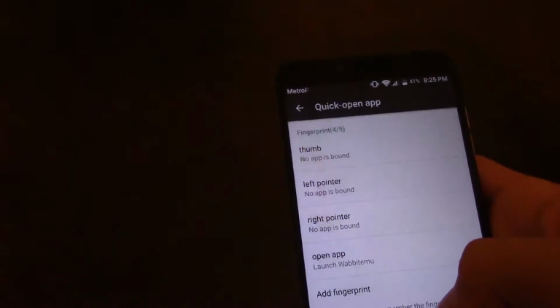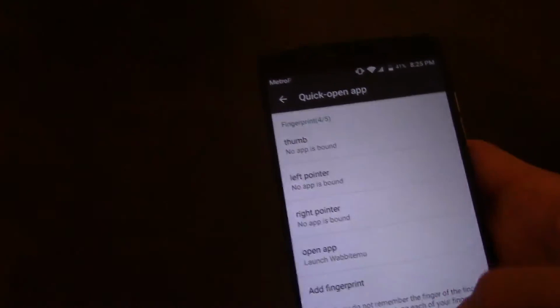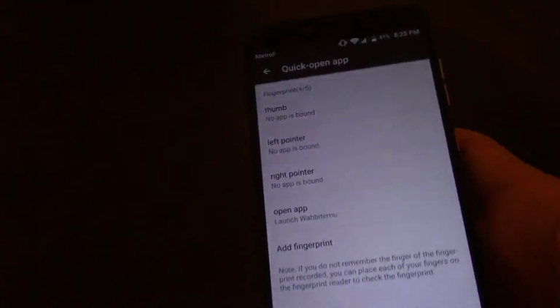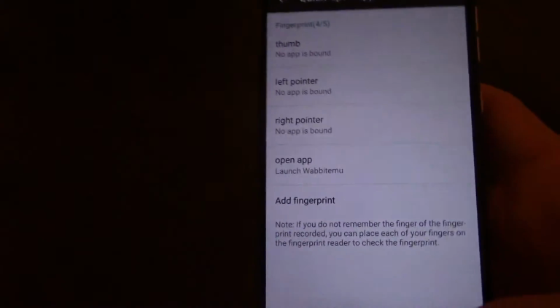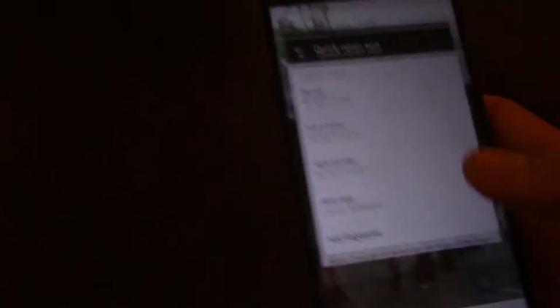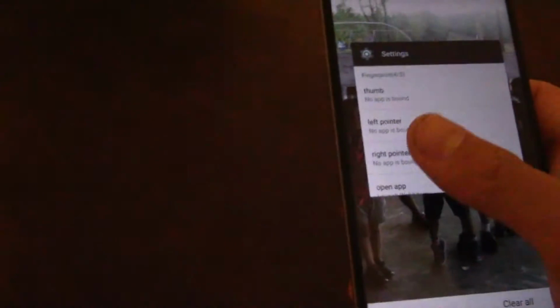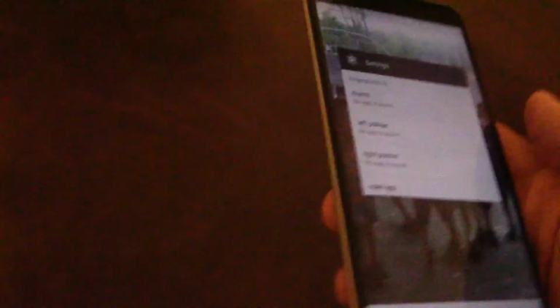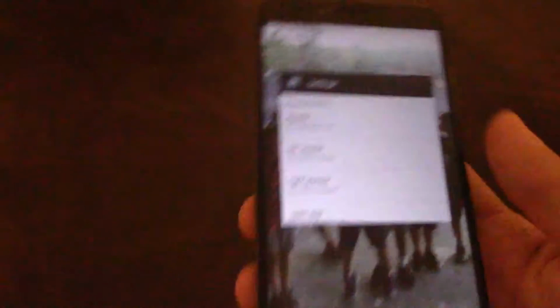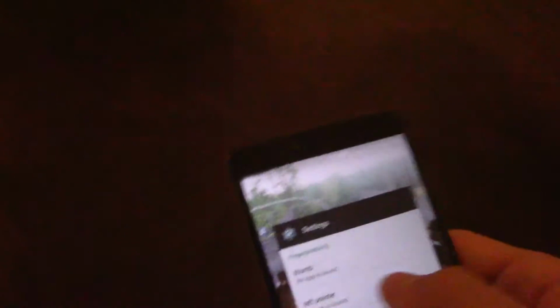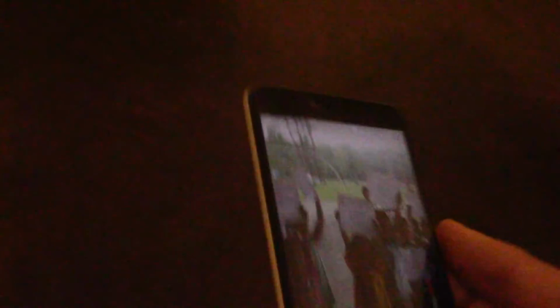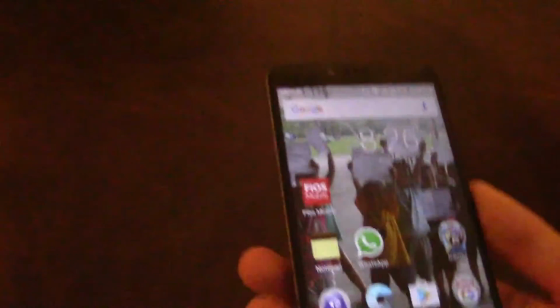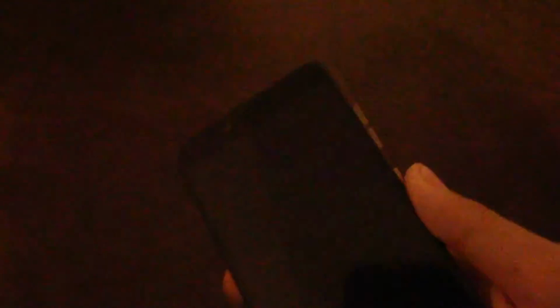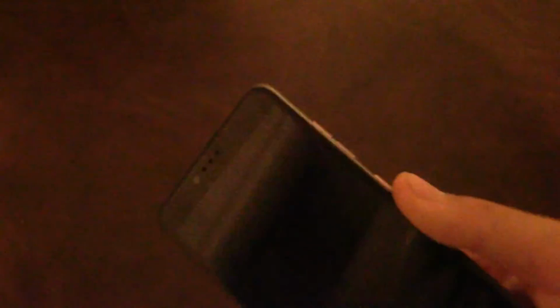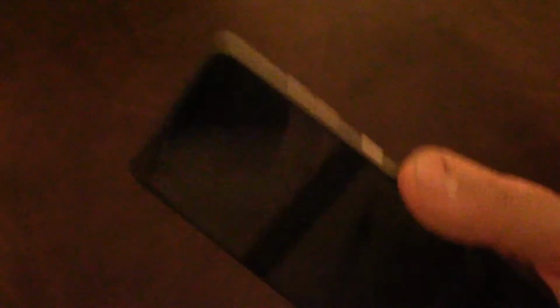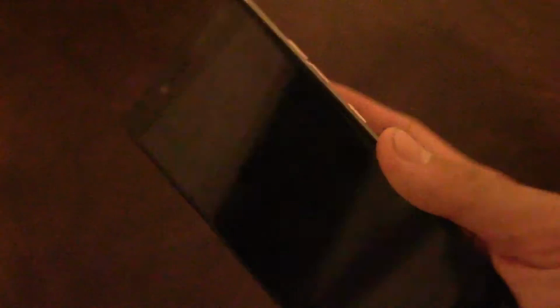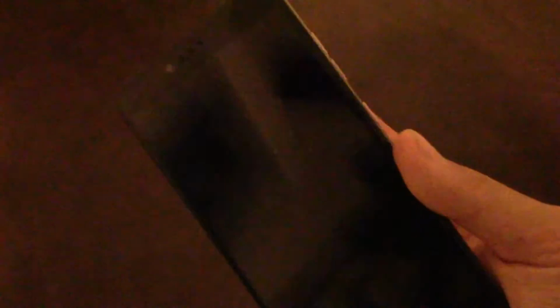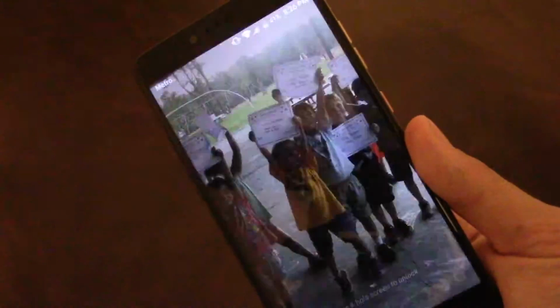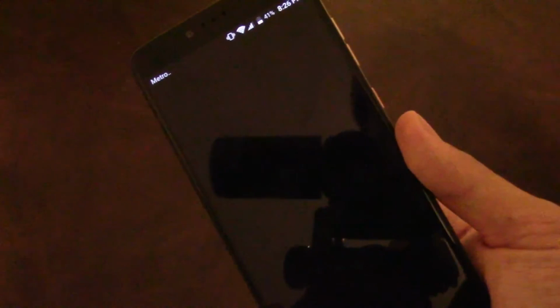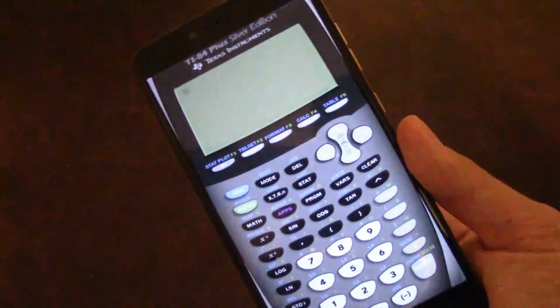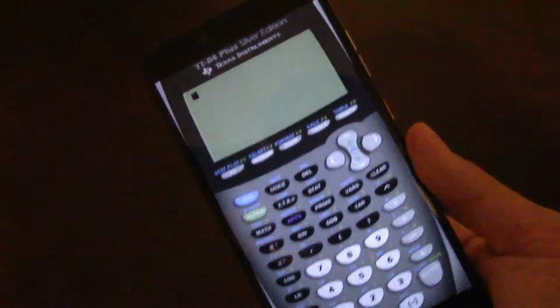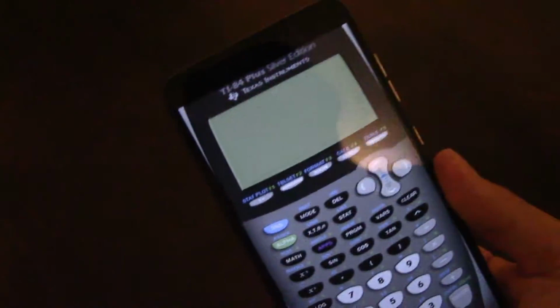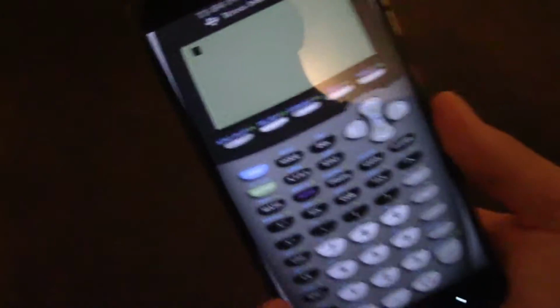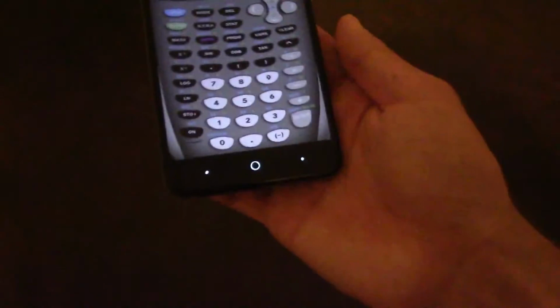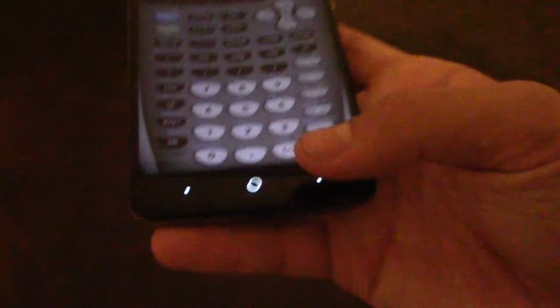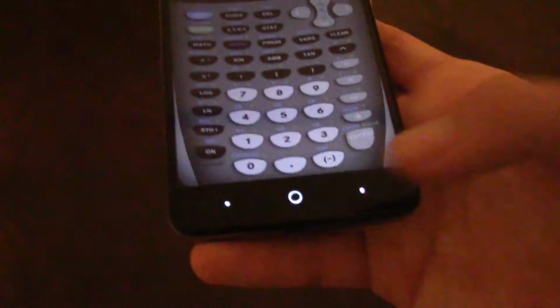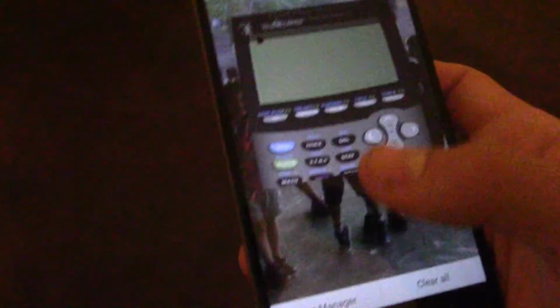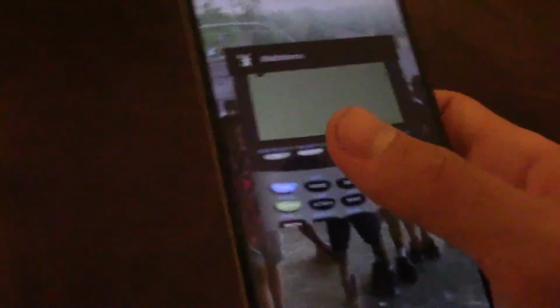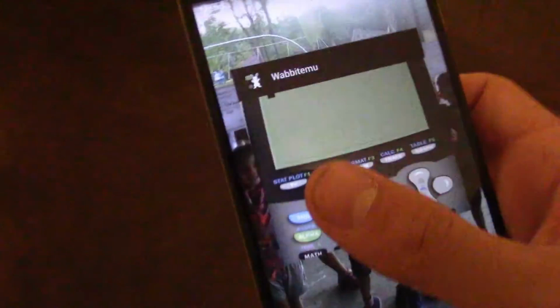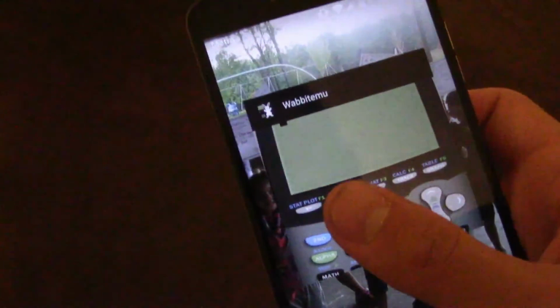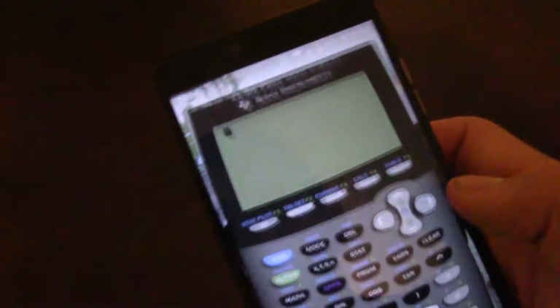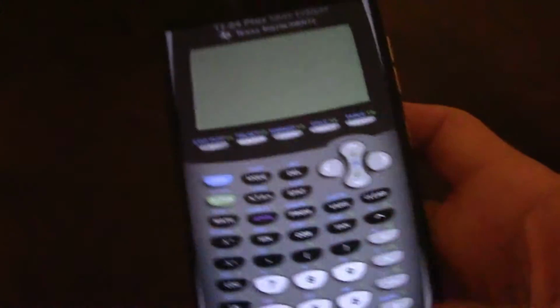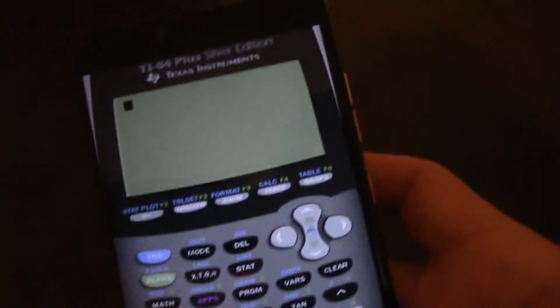Wabit Mew — as you'll see in a second, it opens up to my fancy TI-84 Silver Edition calculator.